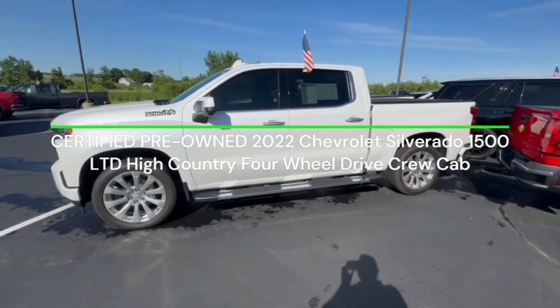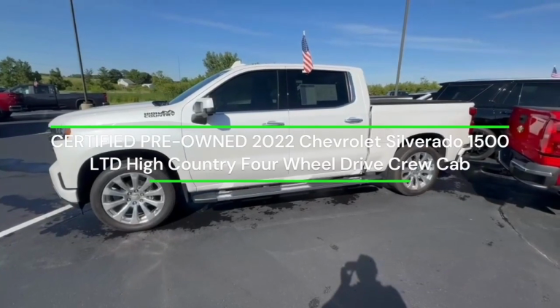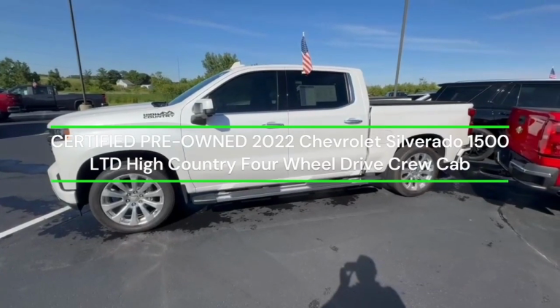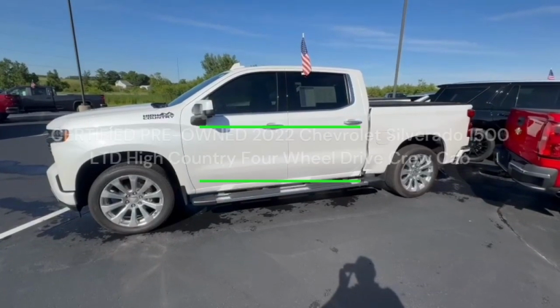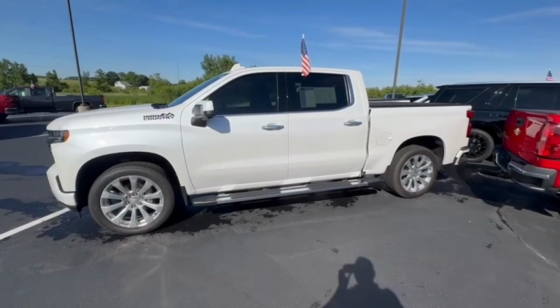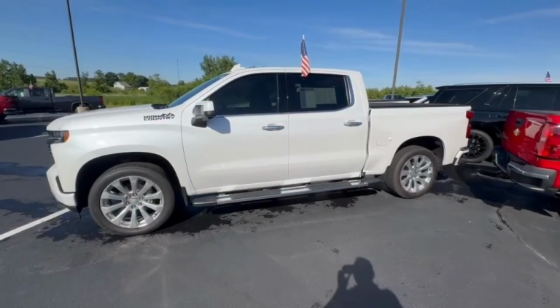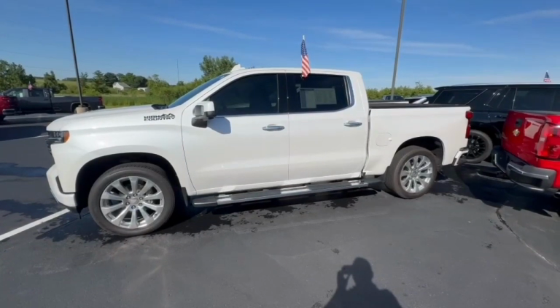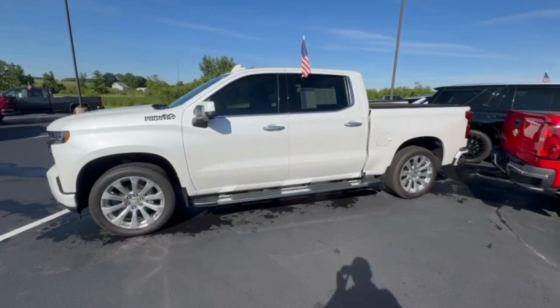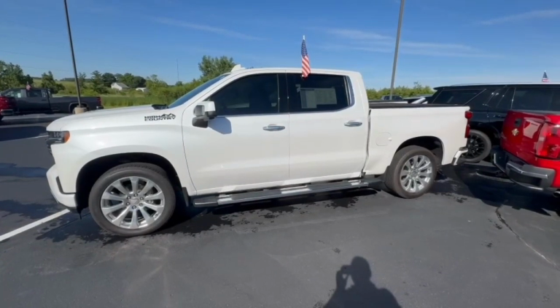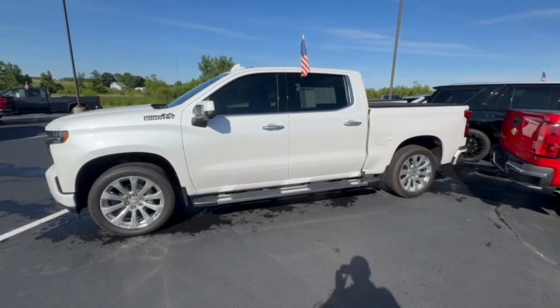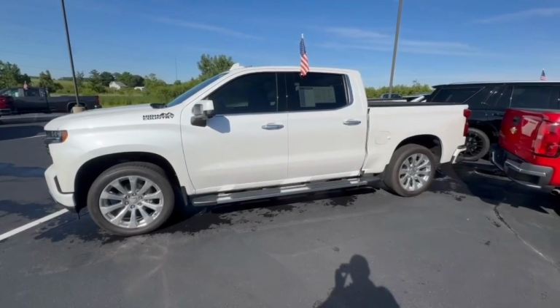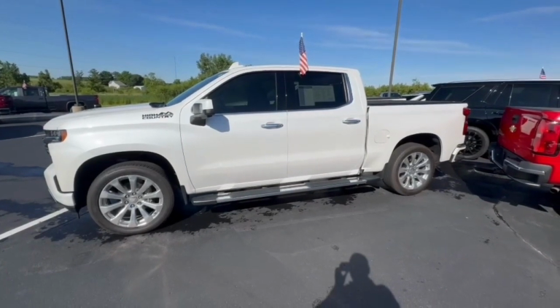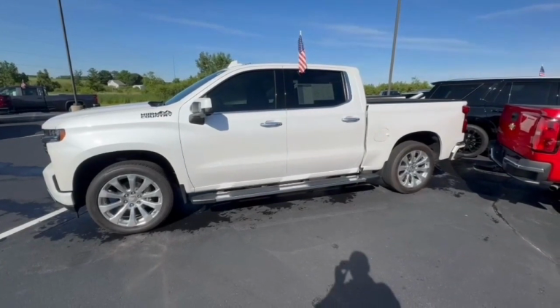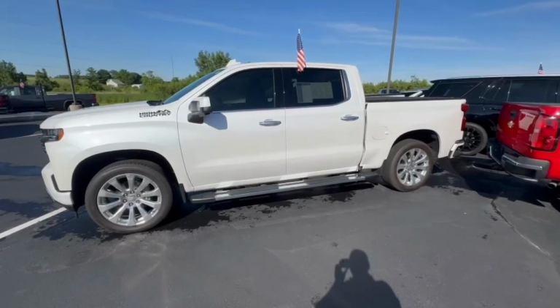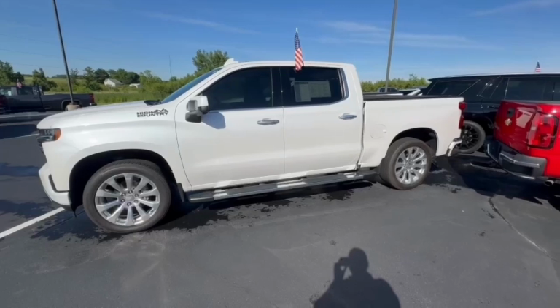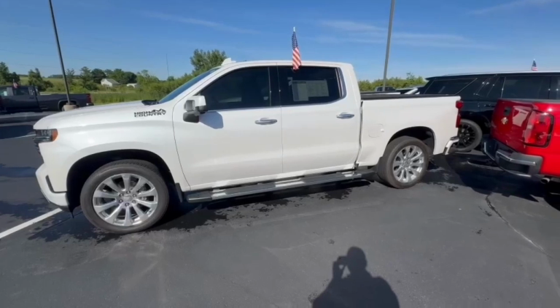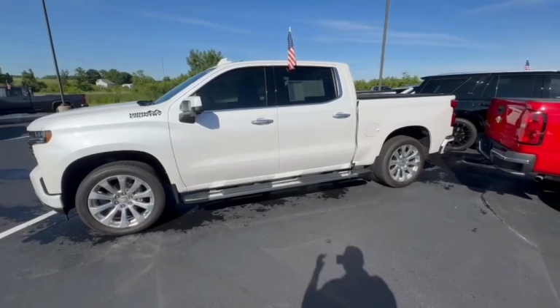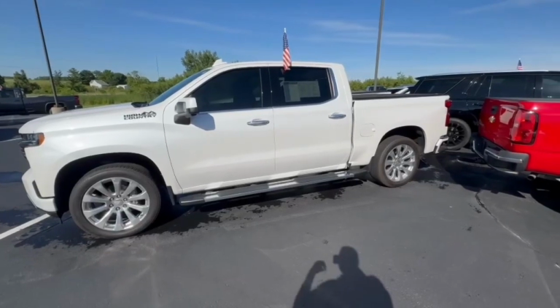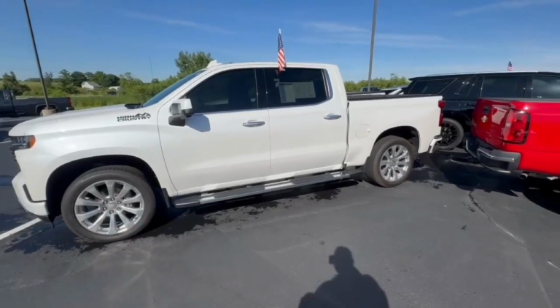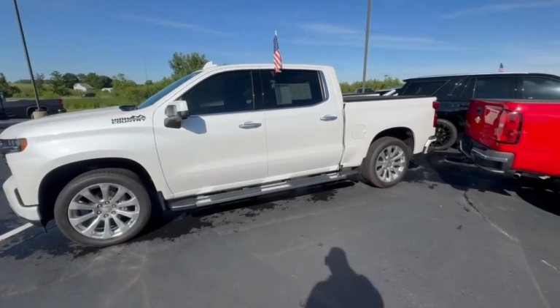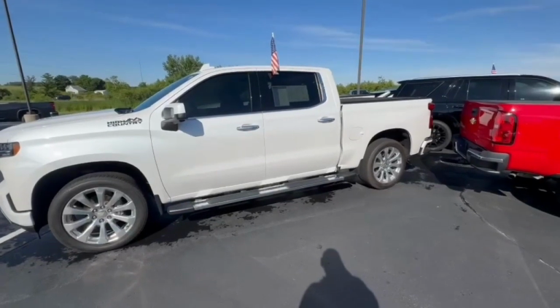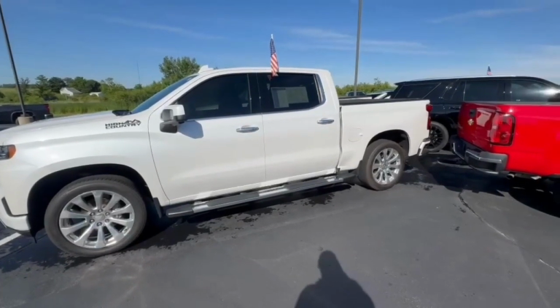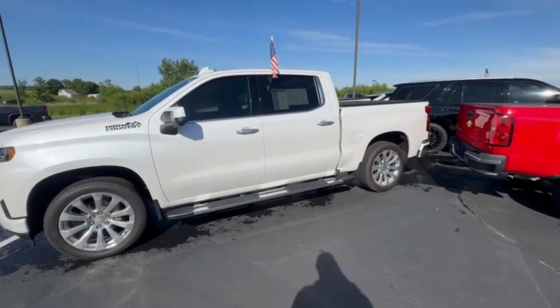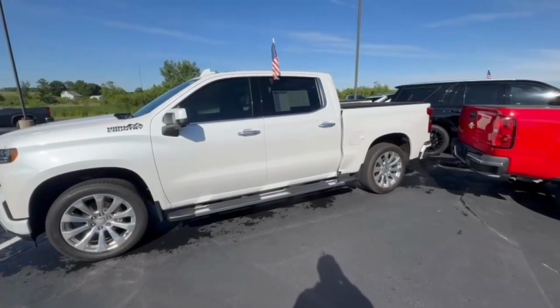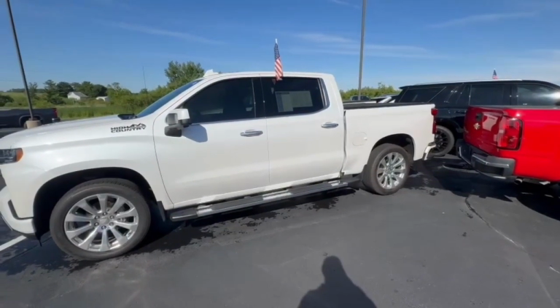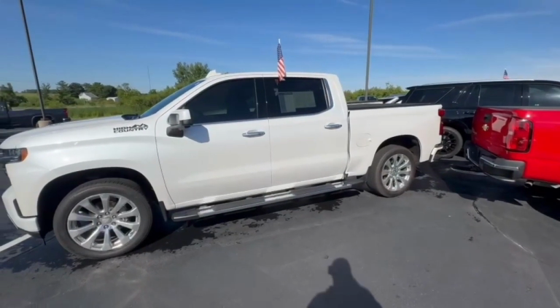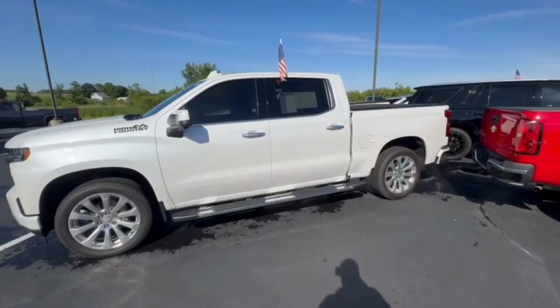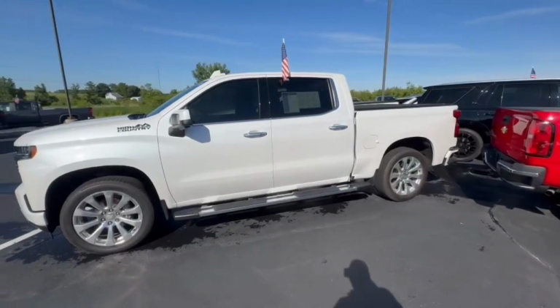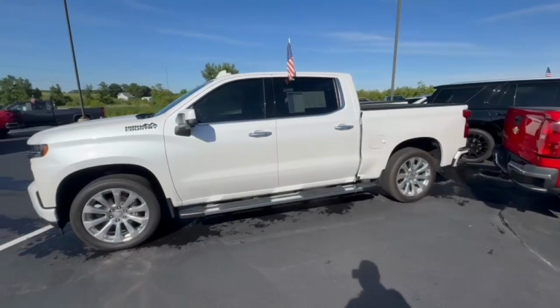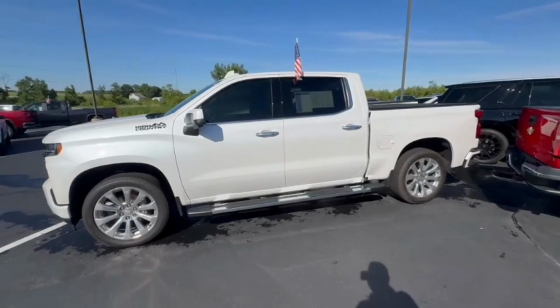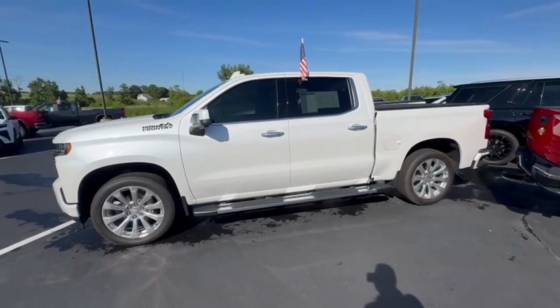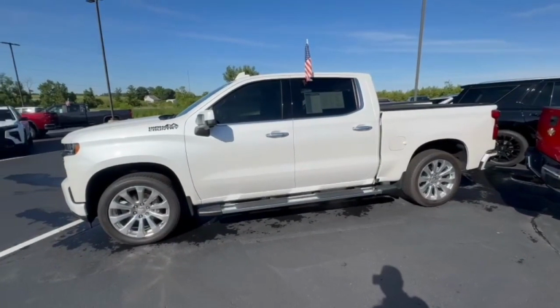Hey, good morning Chris! My name is Jared out here at Burton of Chevrolet in Orfordville. I got a little bit of noise behind me — they're cleaning the cars on the lot — but wanted to get you a video of this truck.